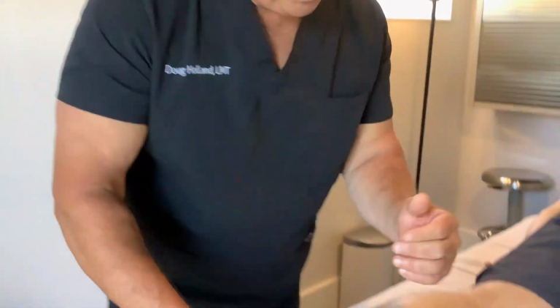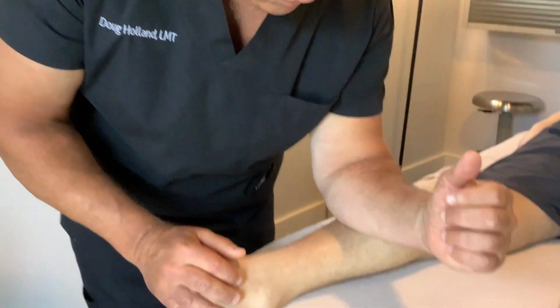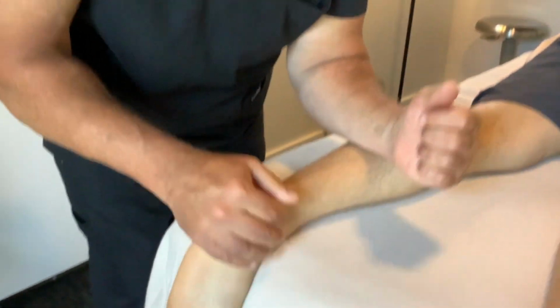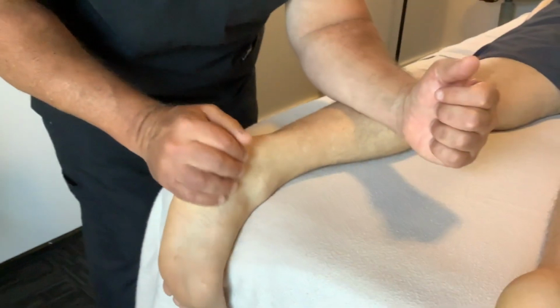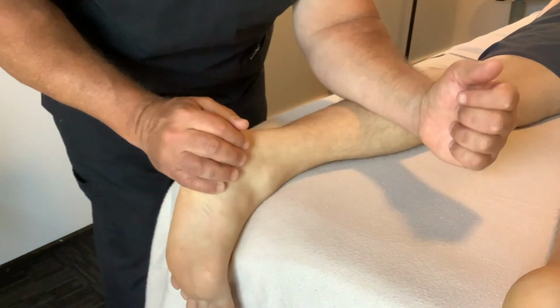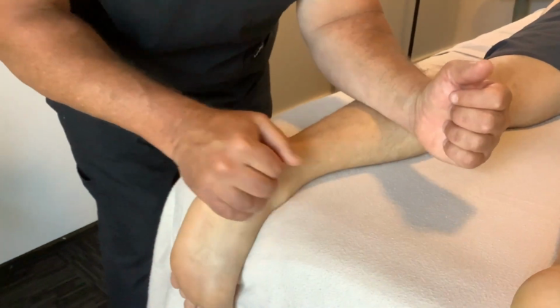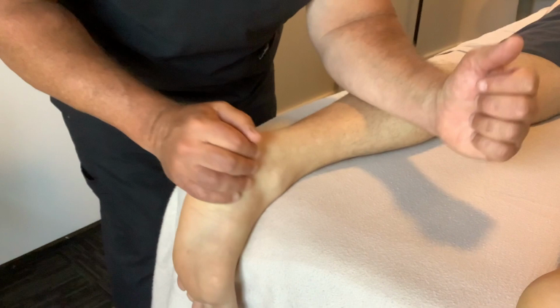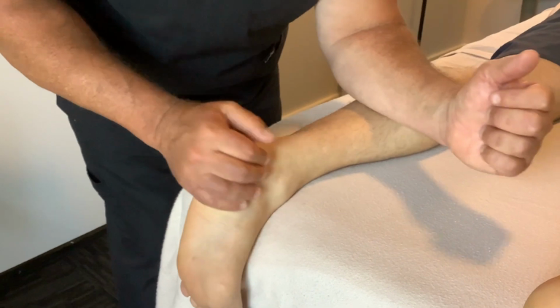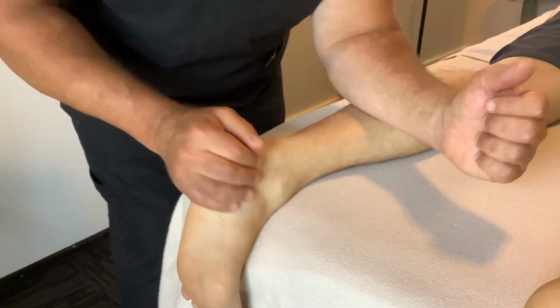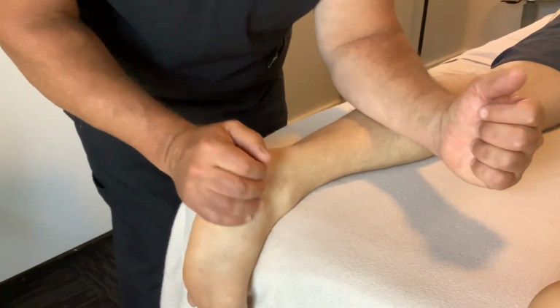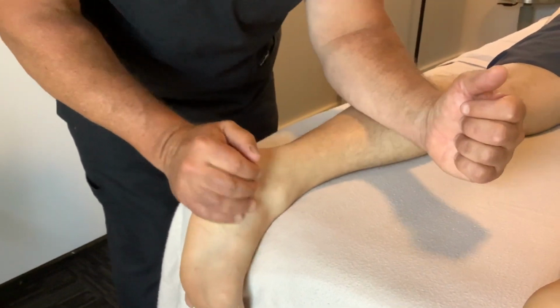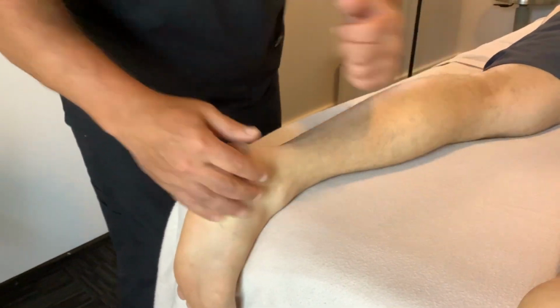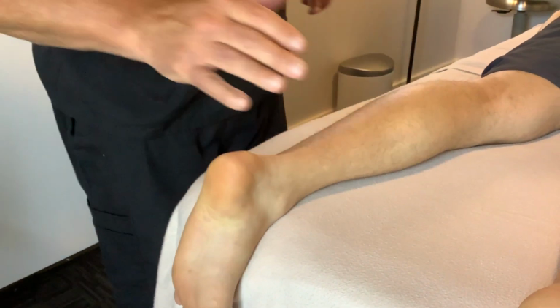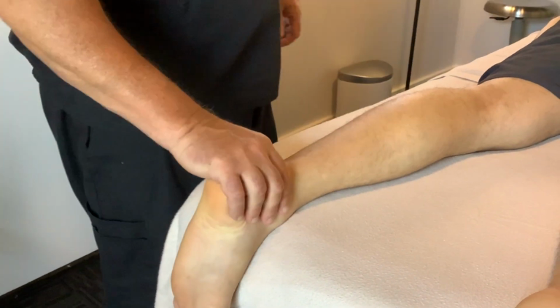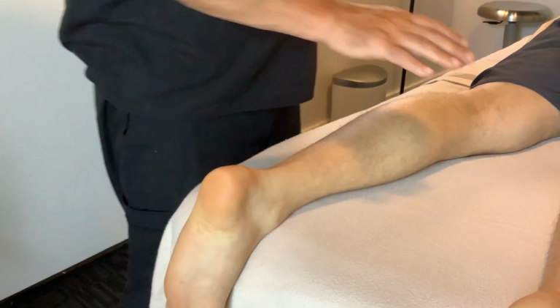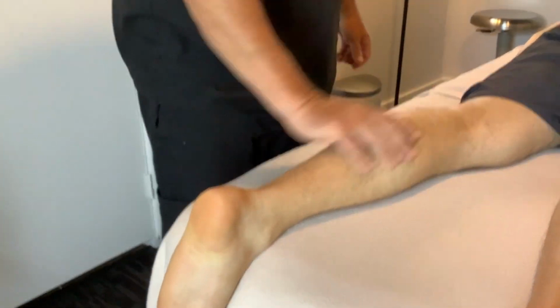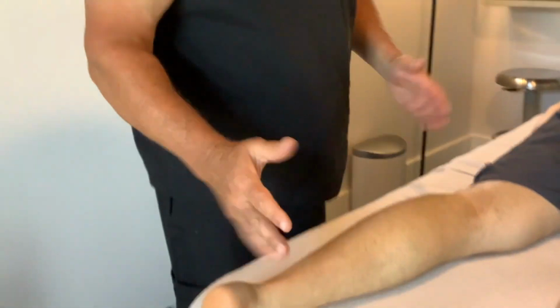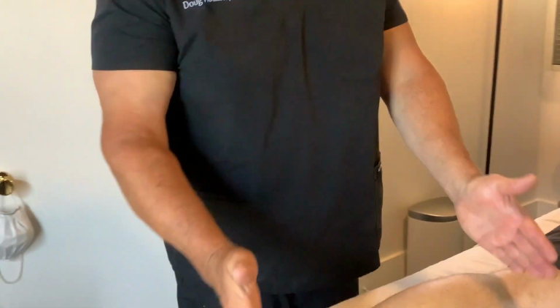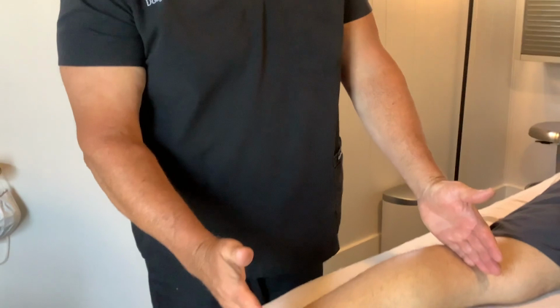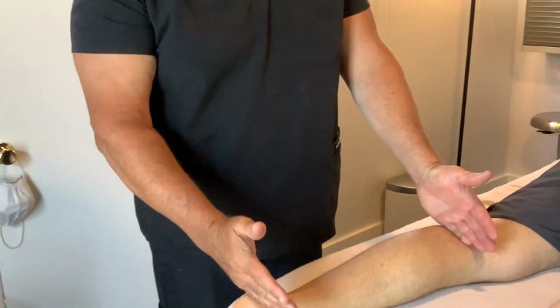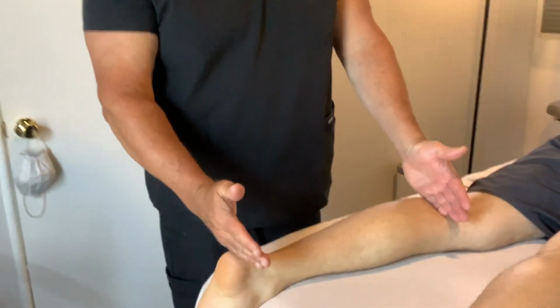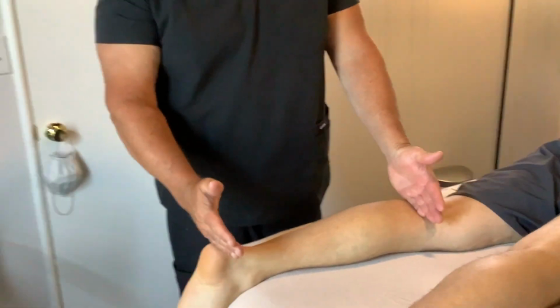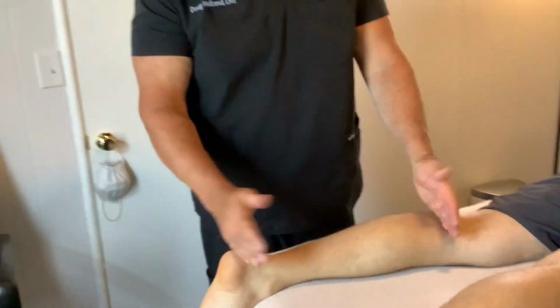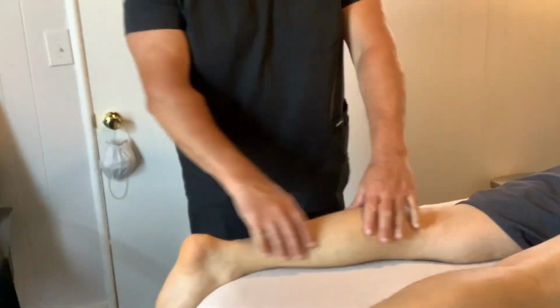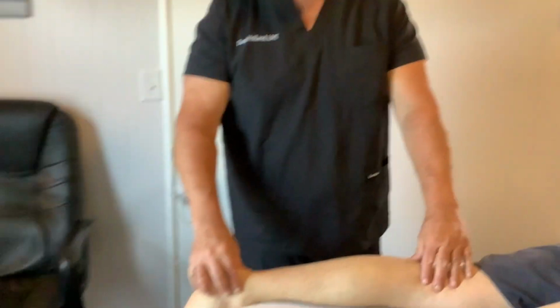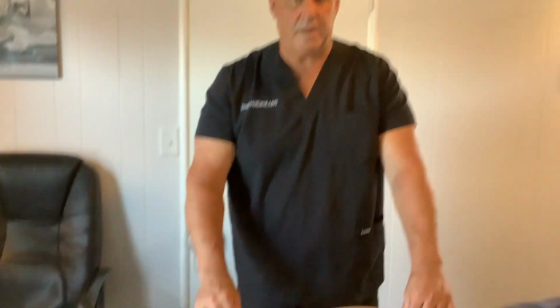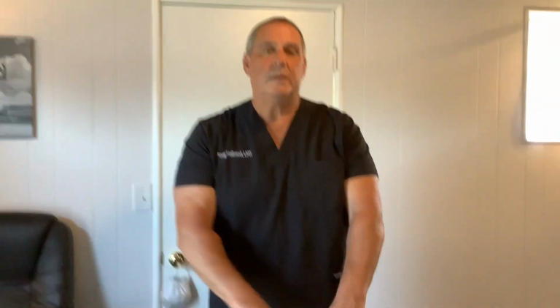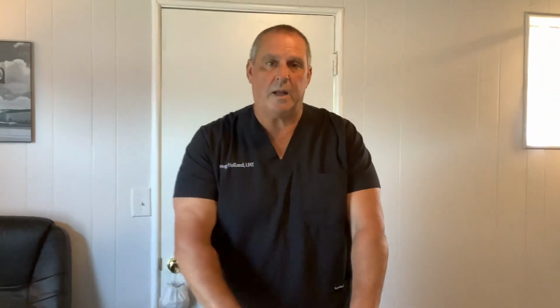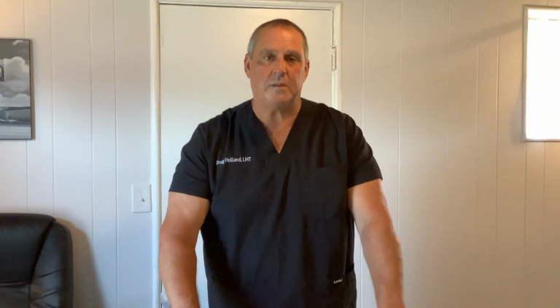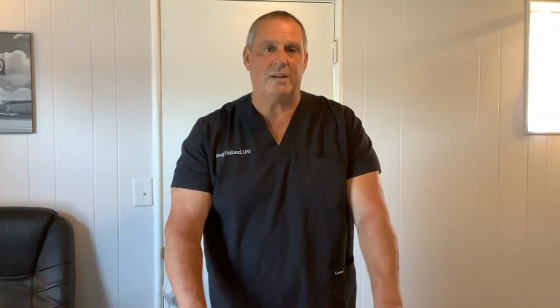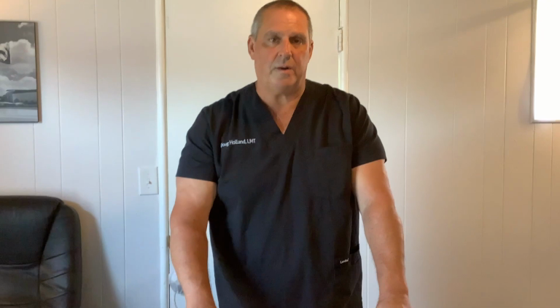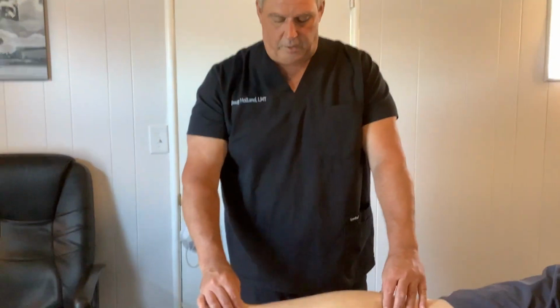We're going to do the cross fiber friction and use our body mechanics to our advantage. We're going to bring a lot of relief. Probably three days a week with 72 hours in between is going to help this to heal very, very quickly.